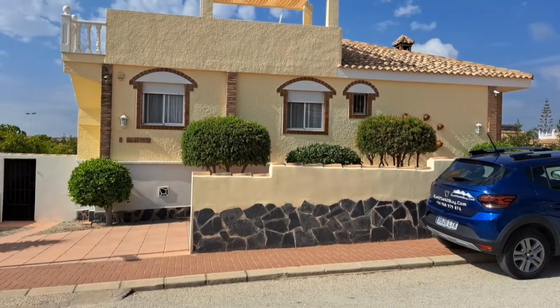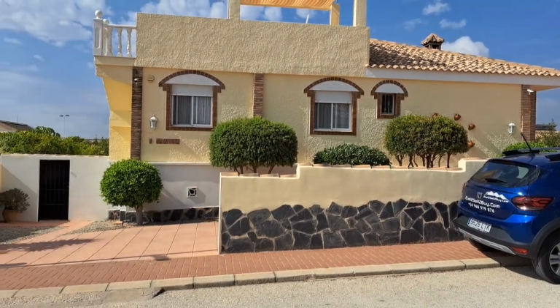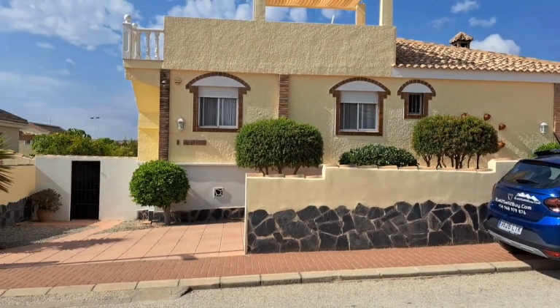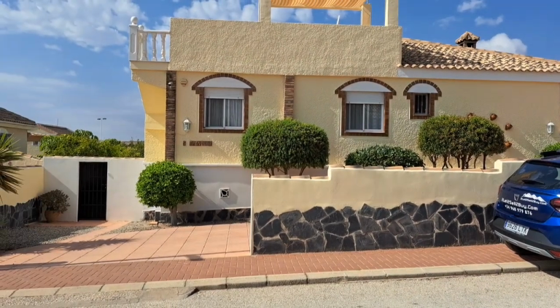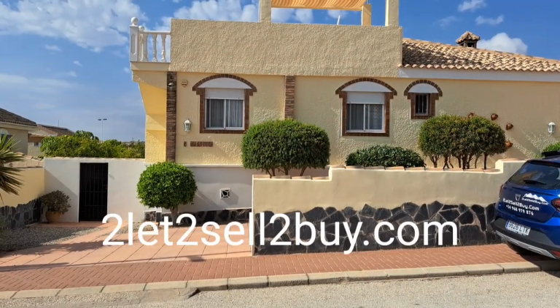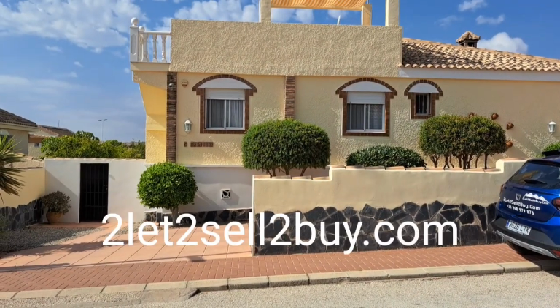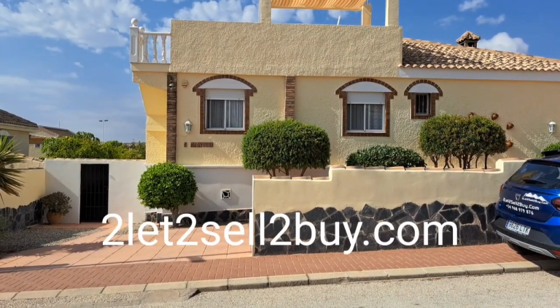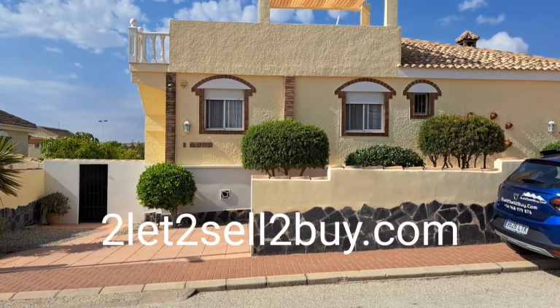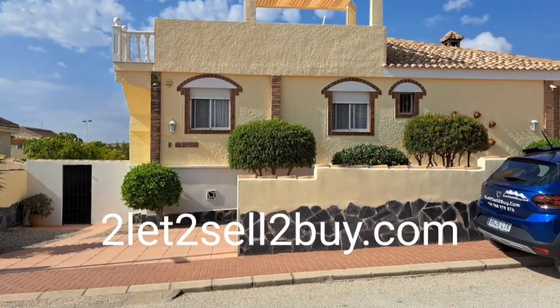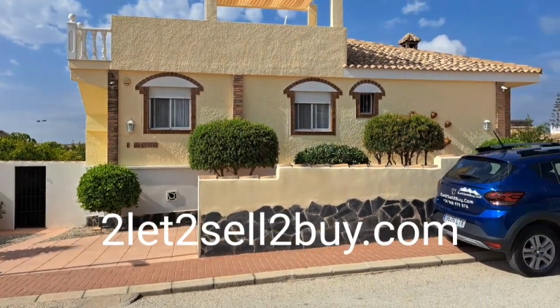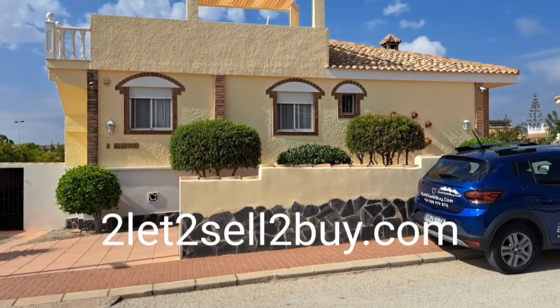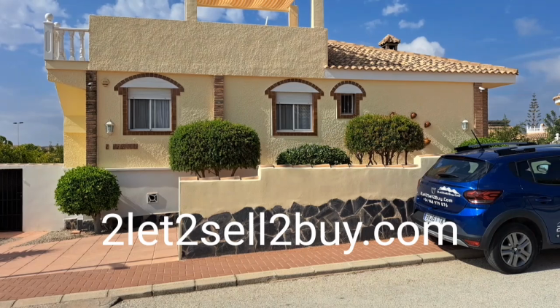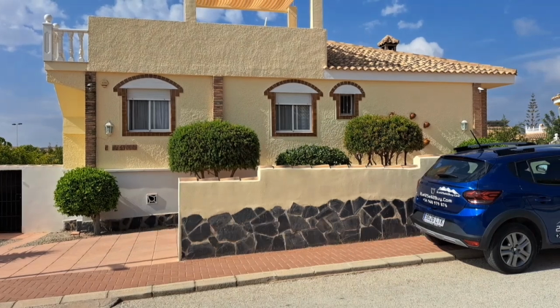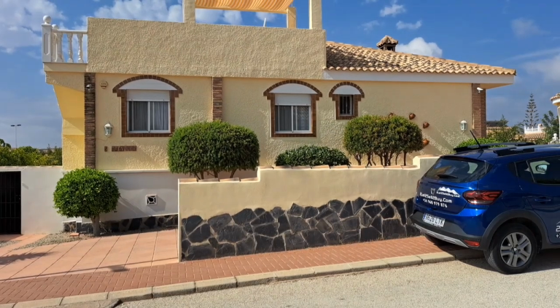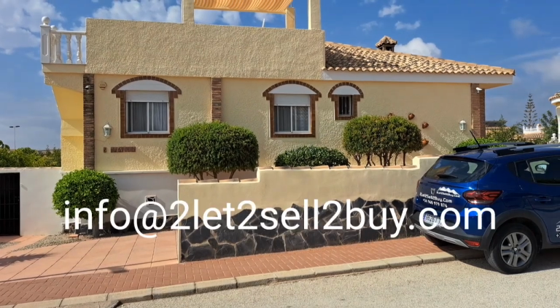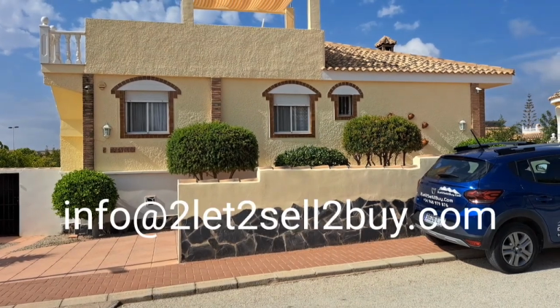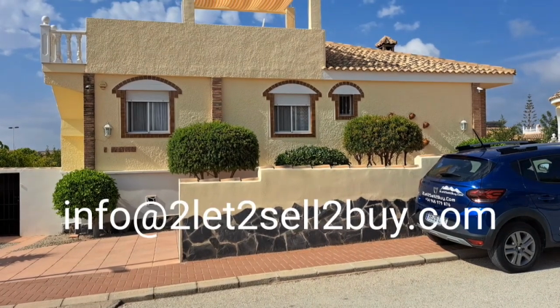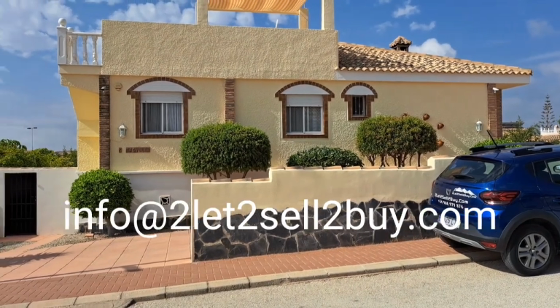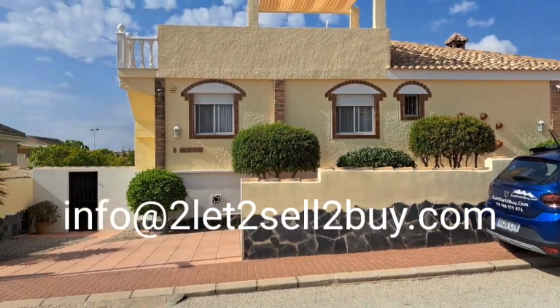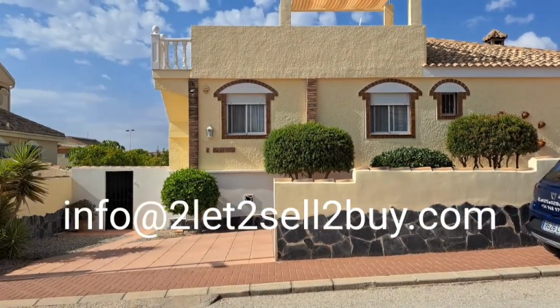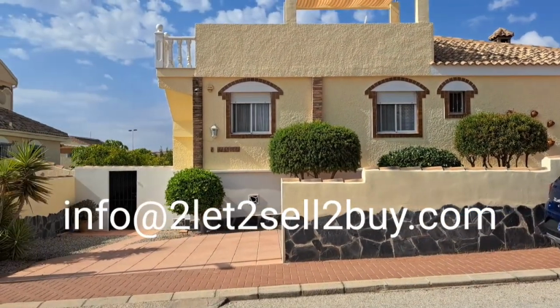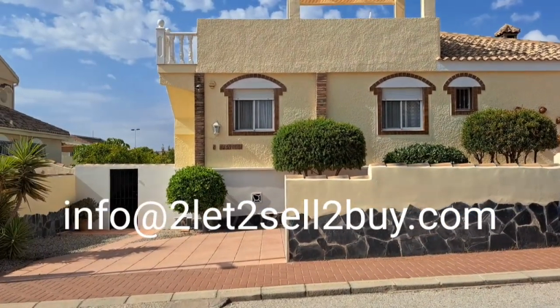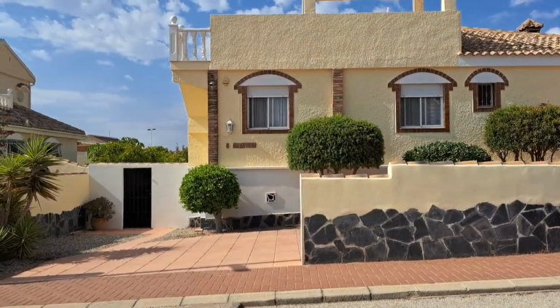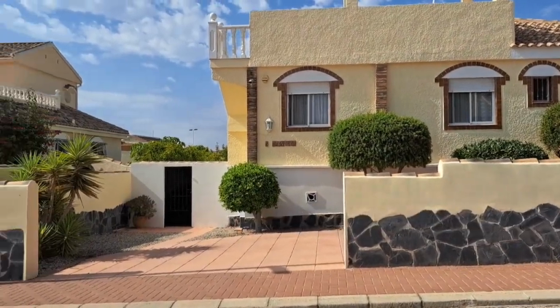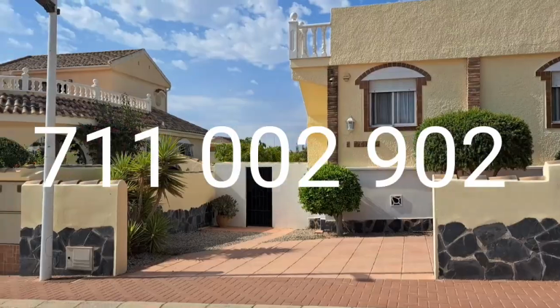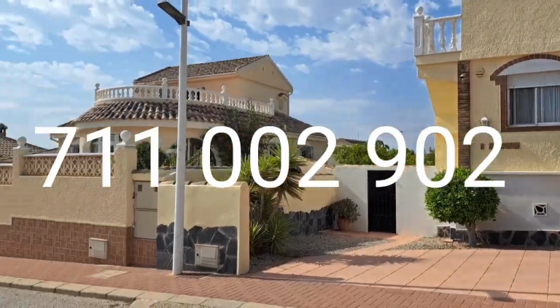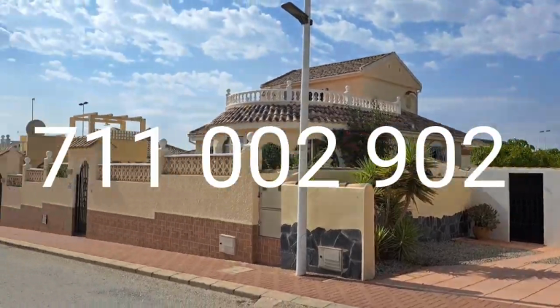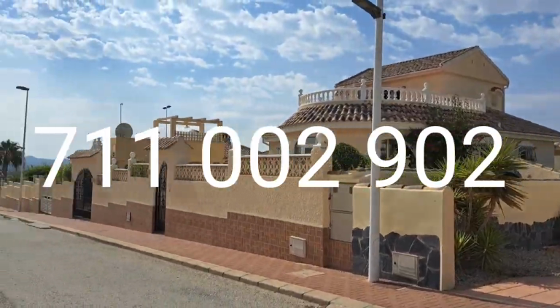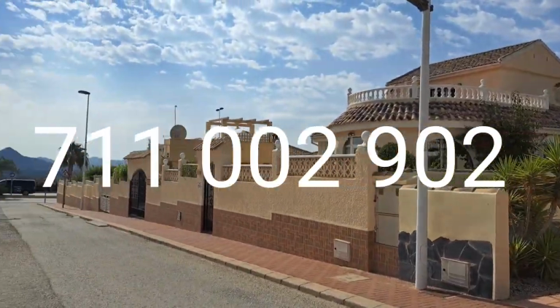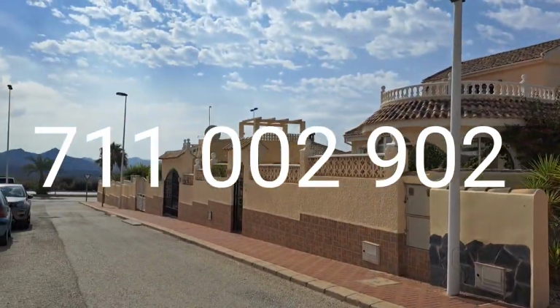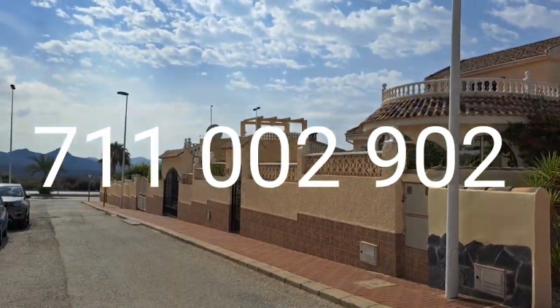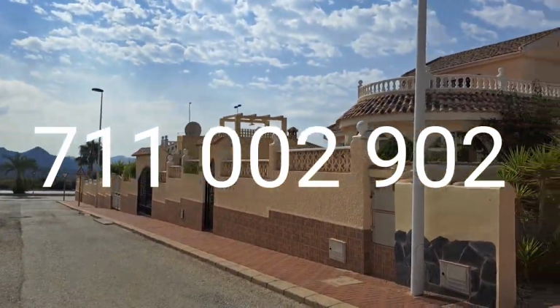Hi guys, today I have this fabulous Sibelius to show you. It has off-road parking. This is a lovely property. You're on Sector D. There's some amazing views at the end of the road there.